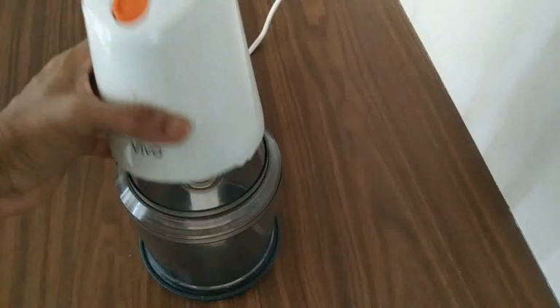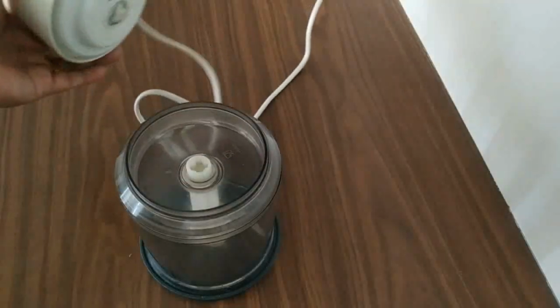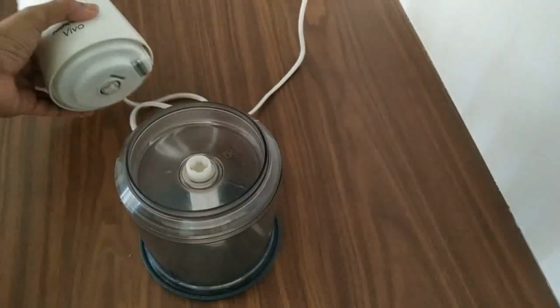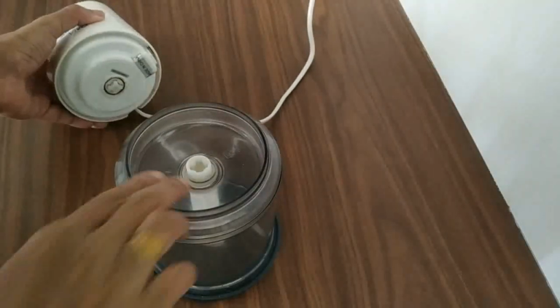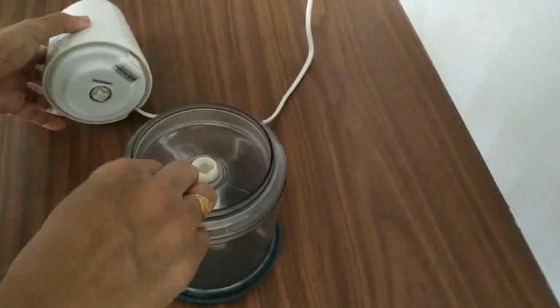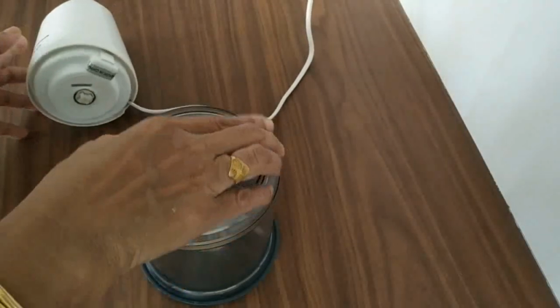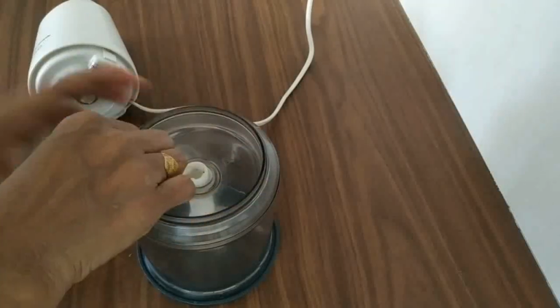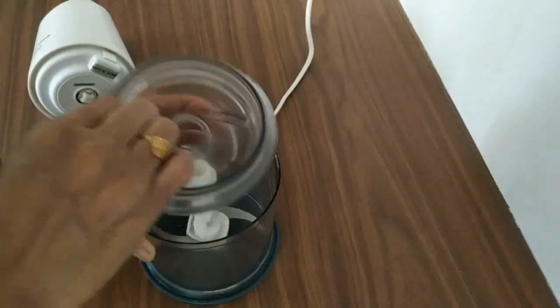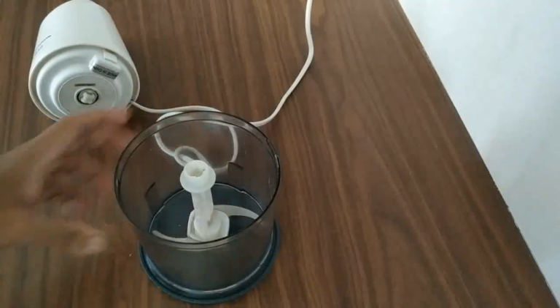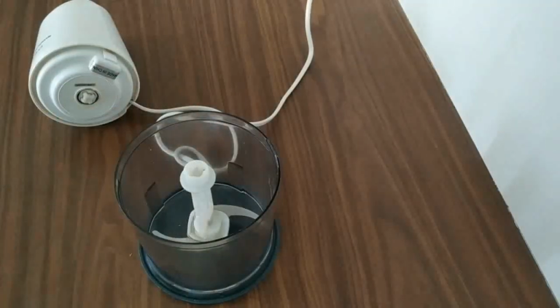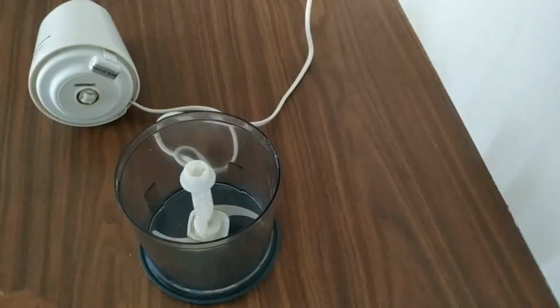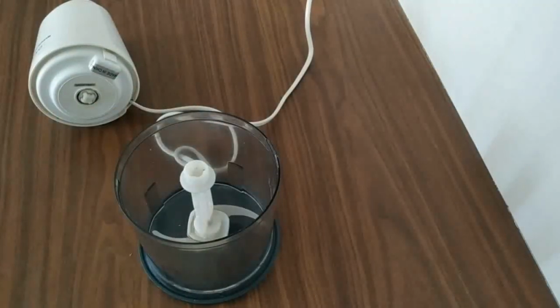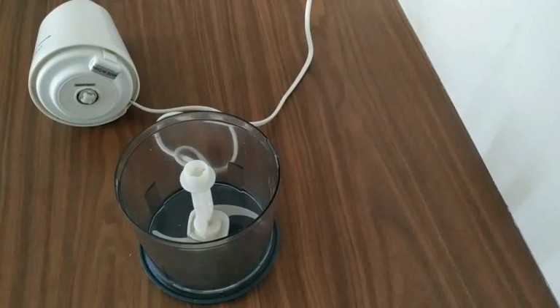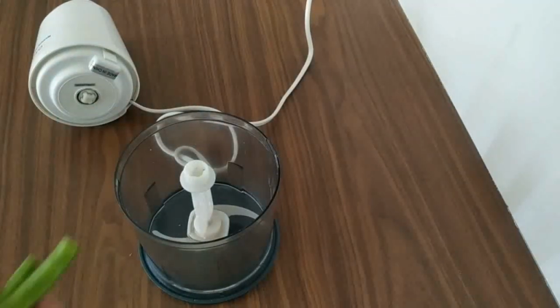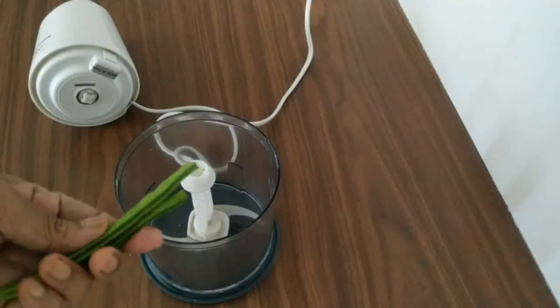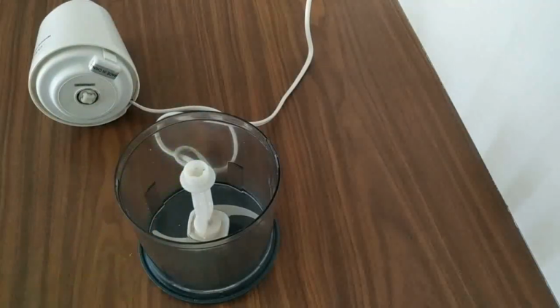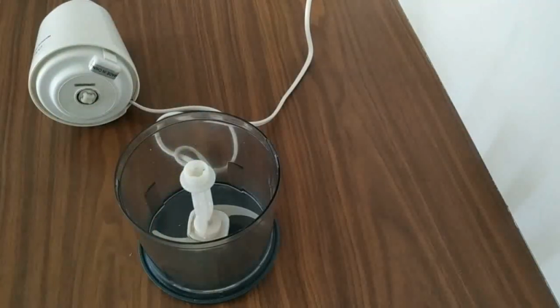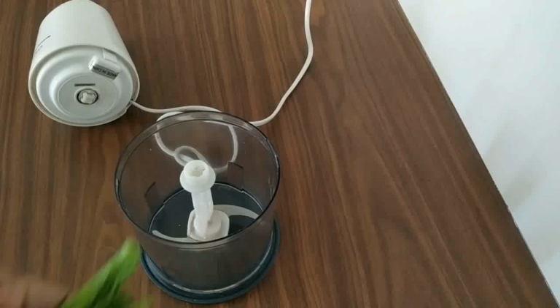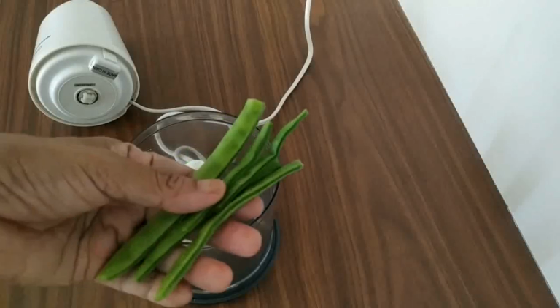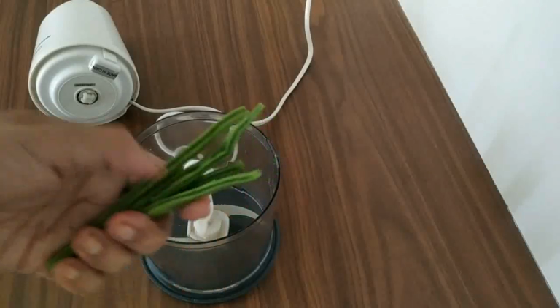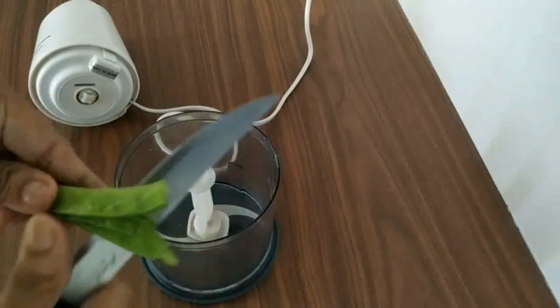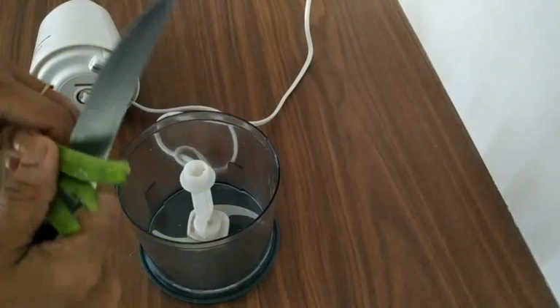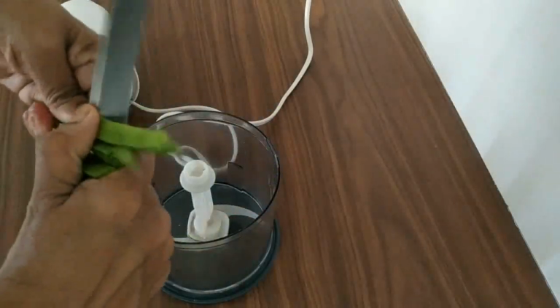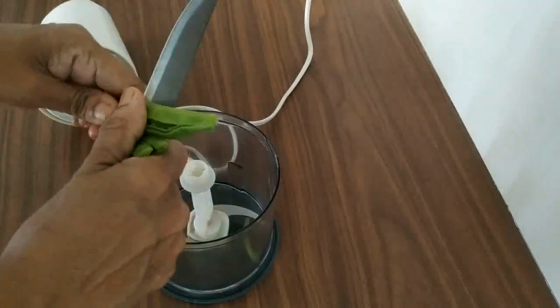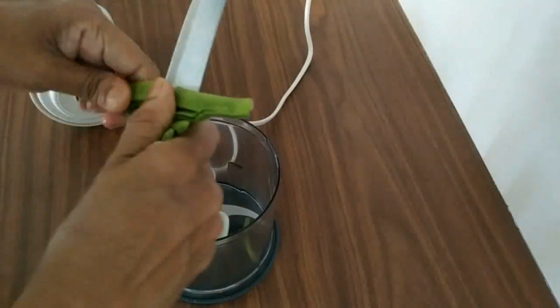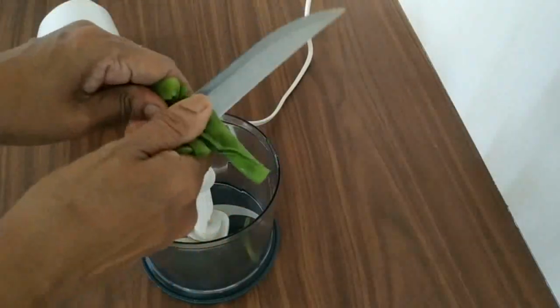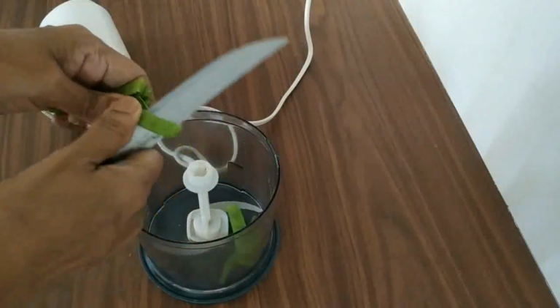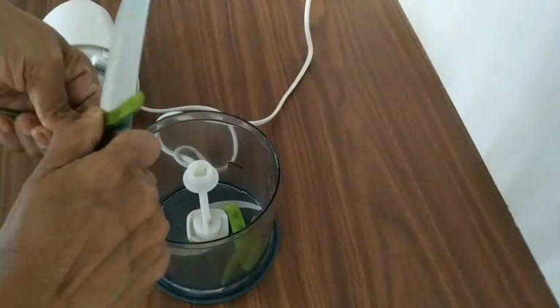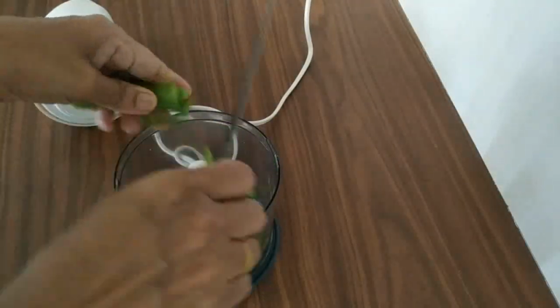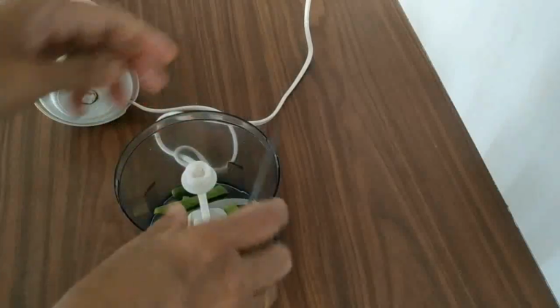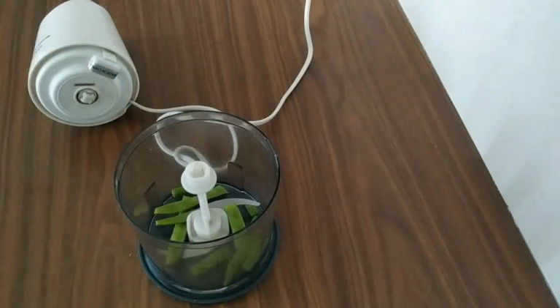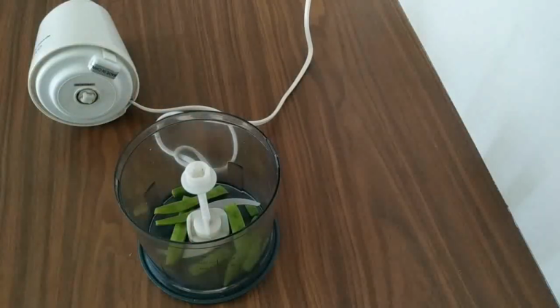When we cut it, we will cut it in the middle of the pan.